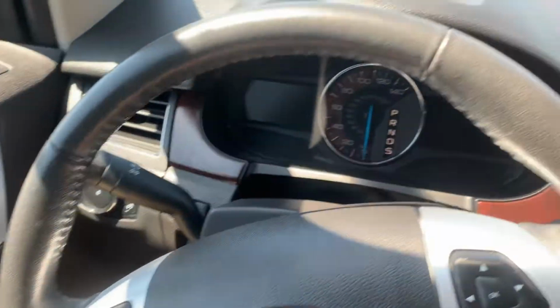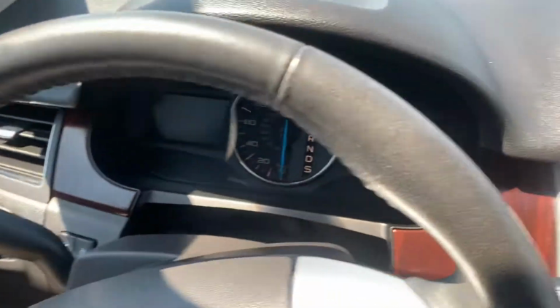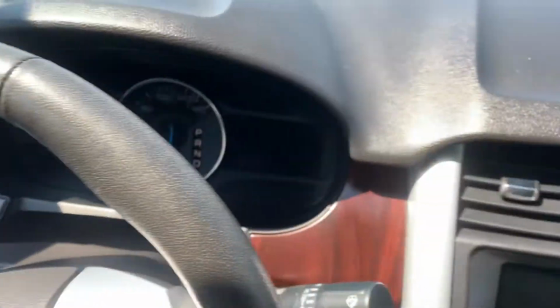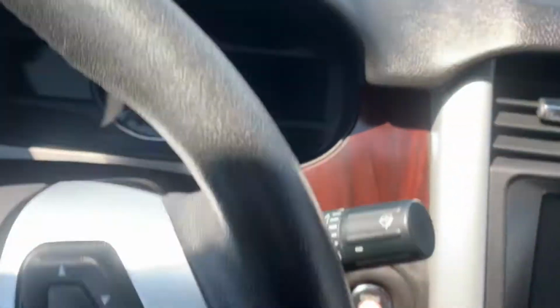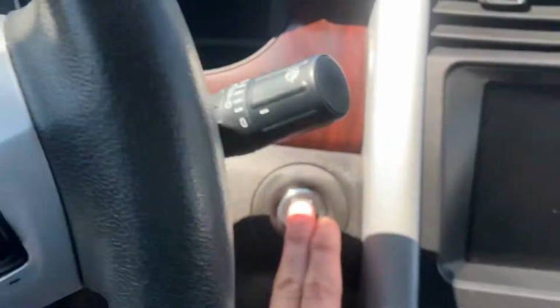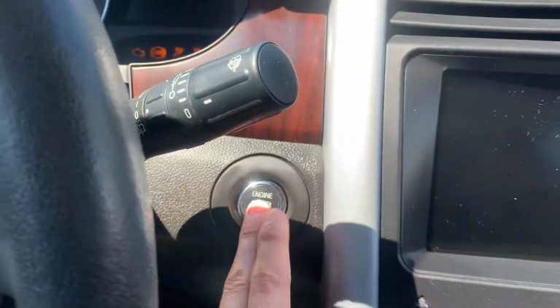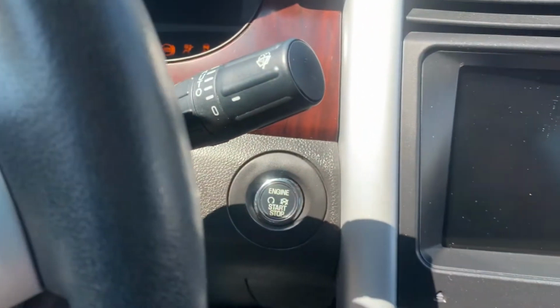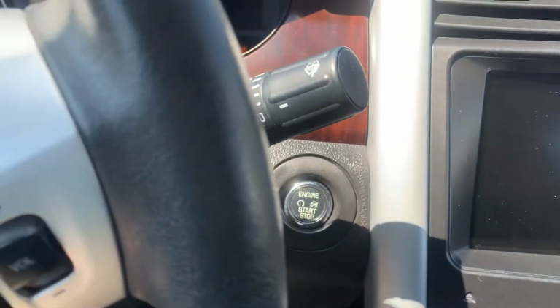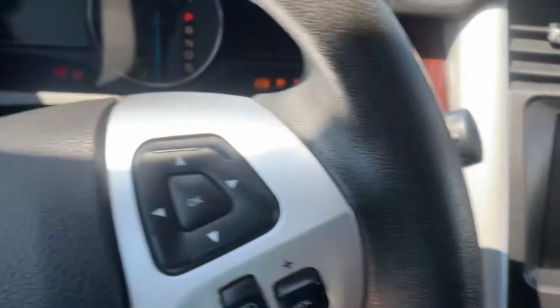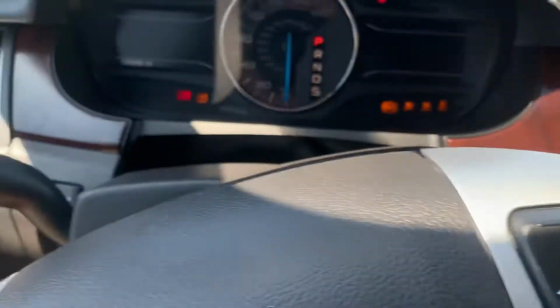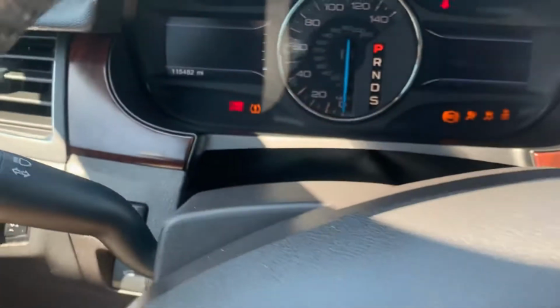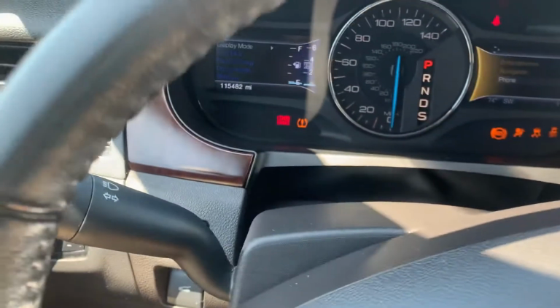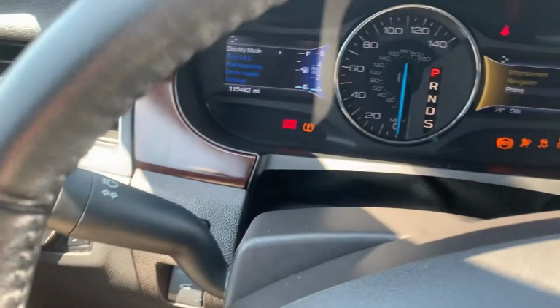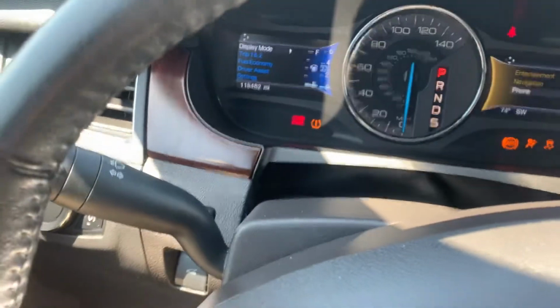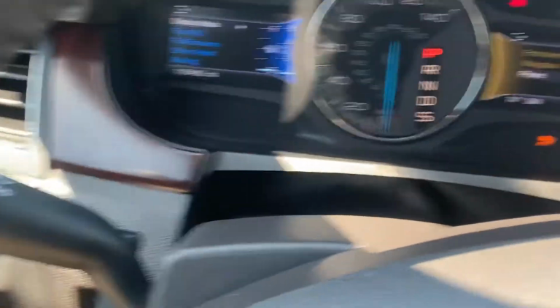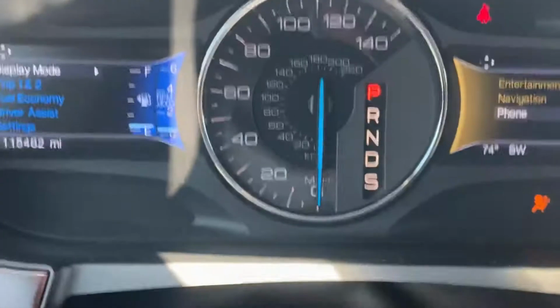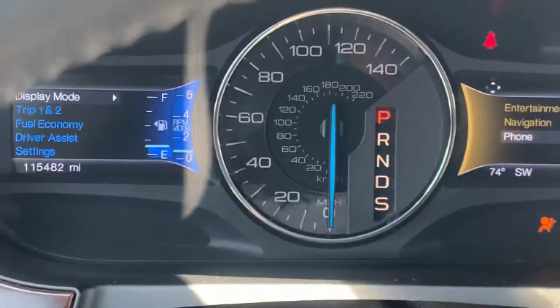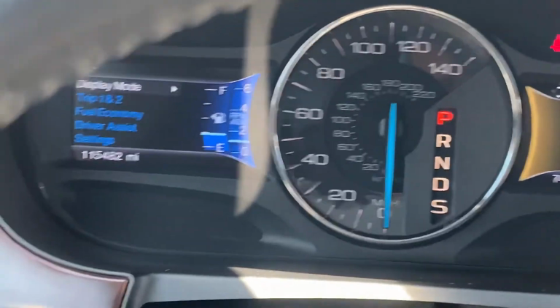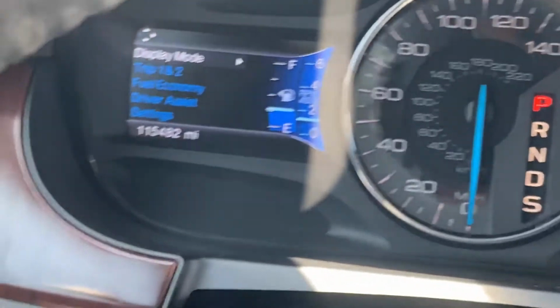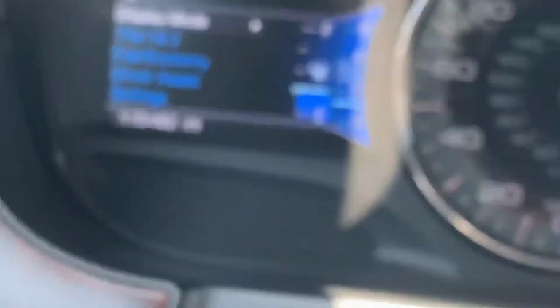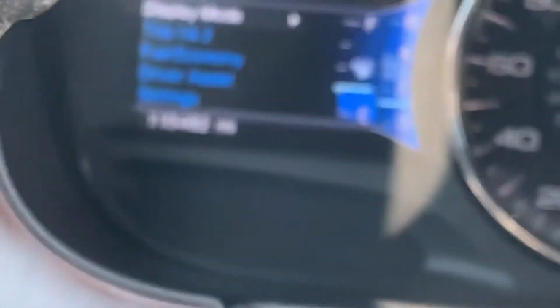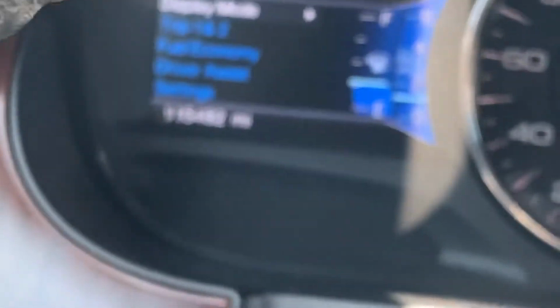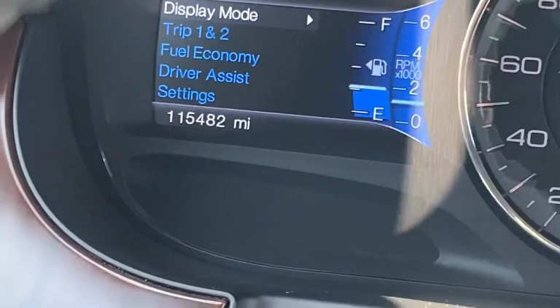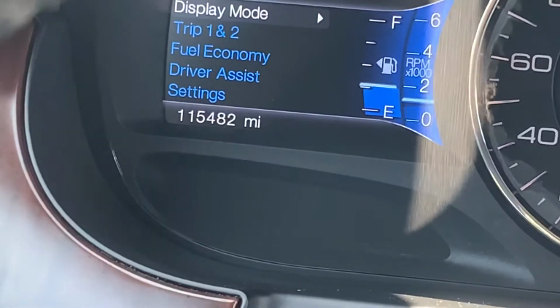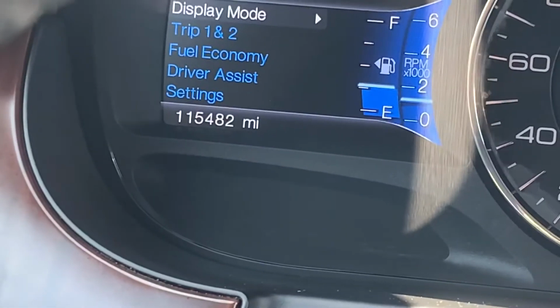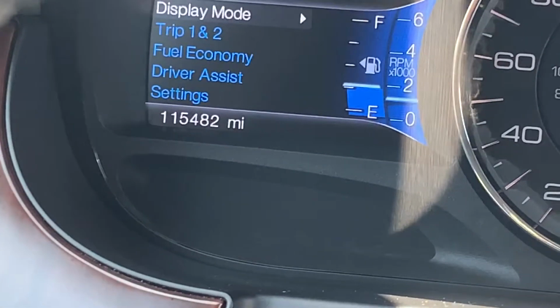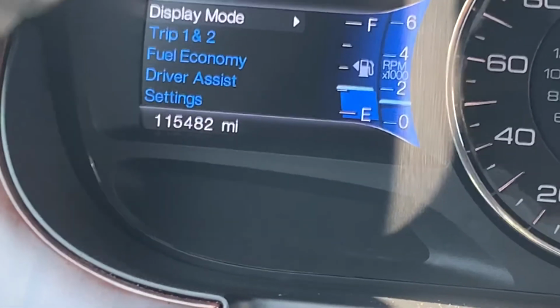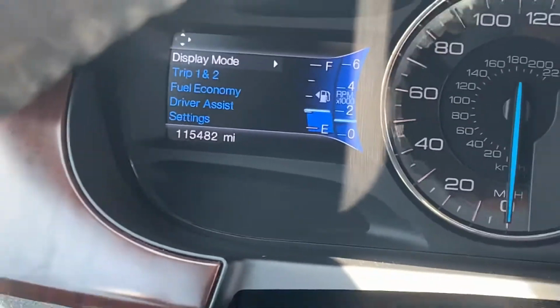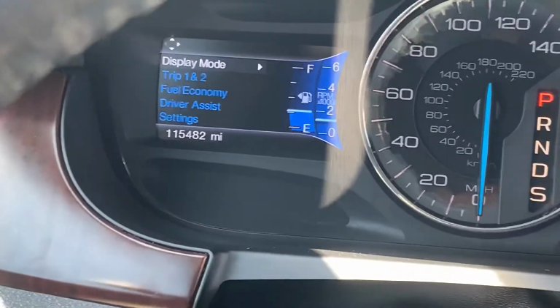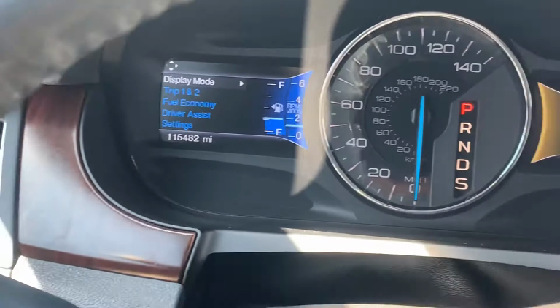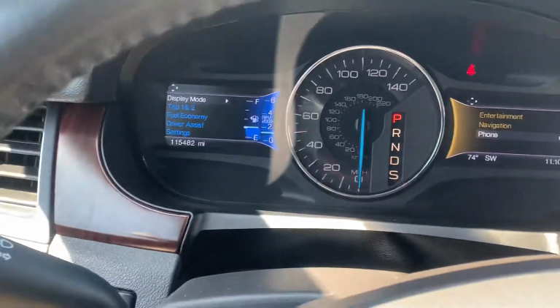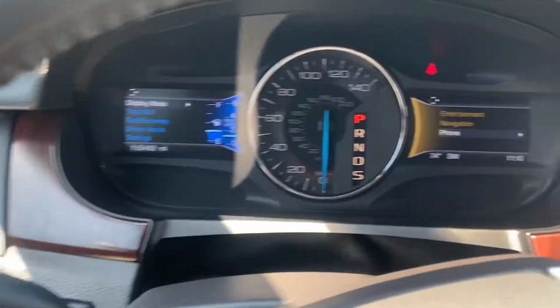Let's go ahead and start this one up. This one's going to have the push-to-start right here by the steering wheel. This one's going to have right at — let me see if I can zoom in on it — 115,482 miles on it.